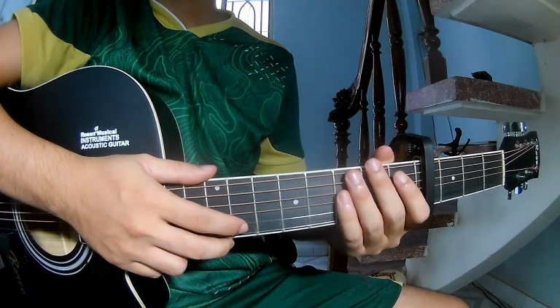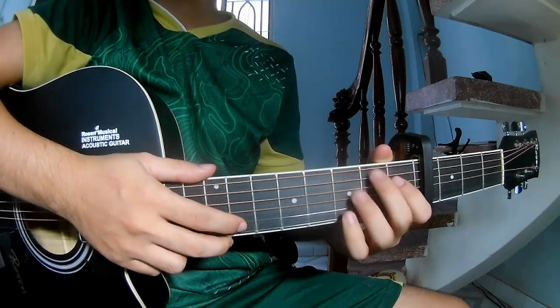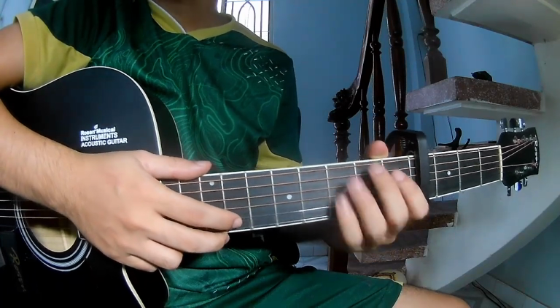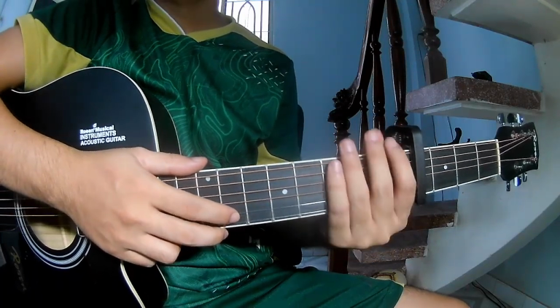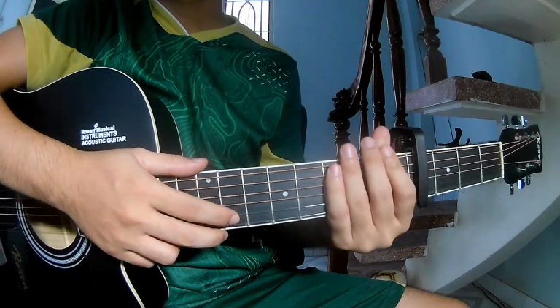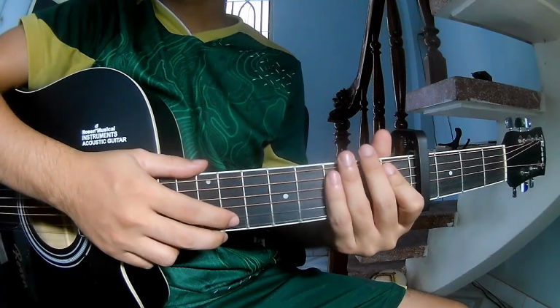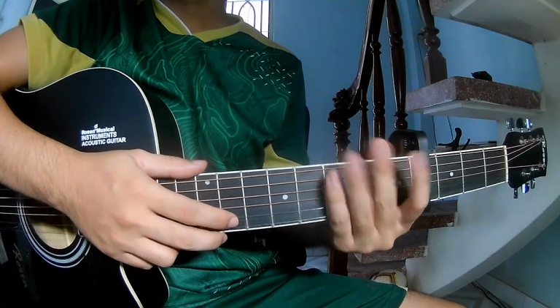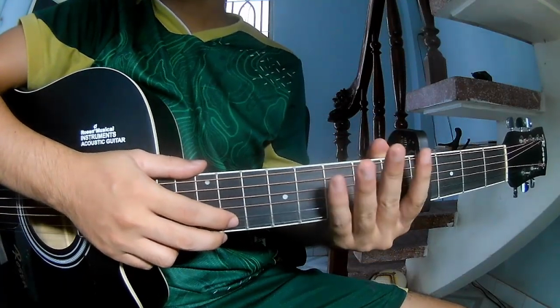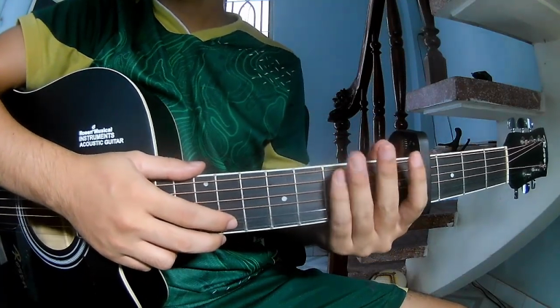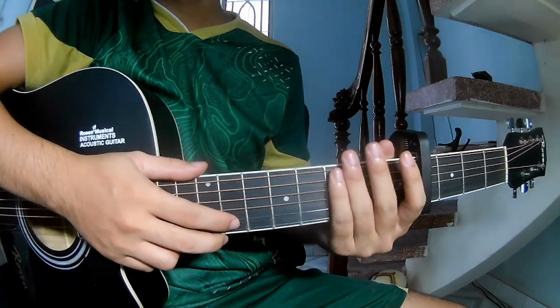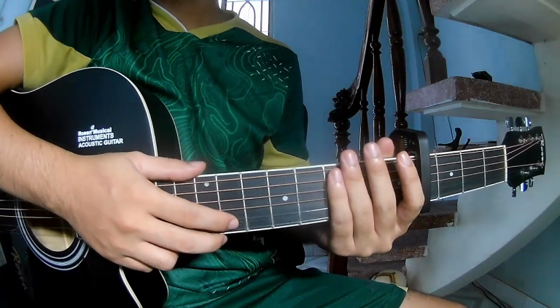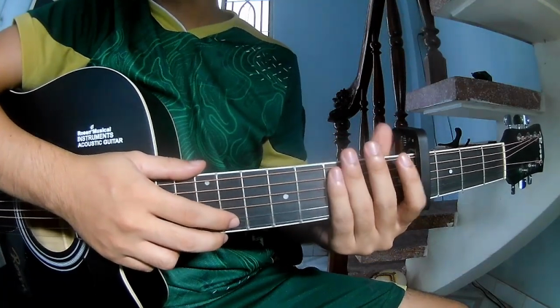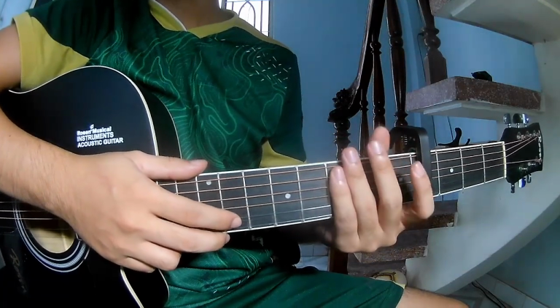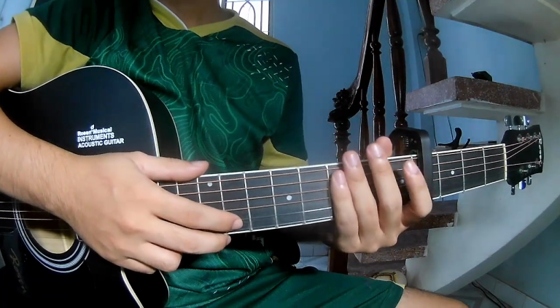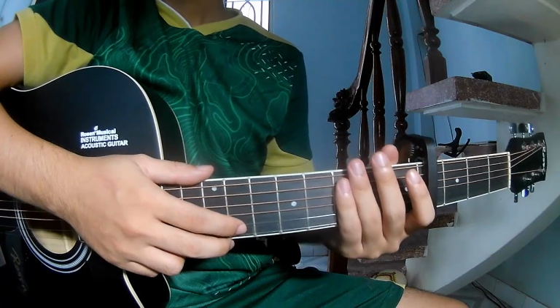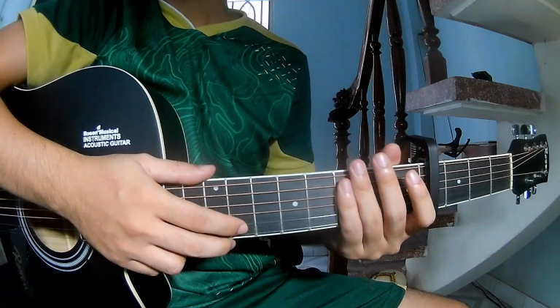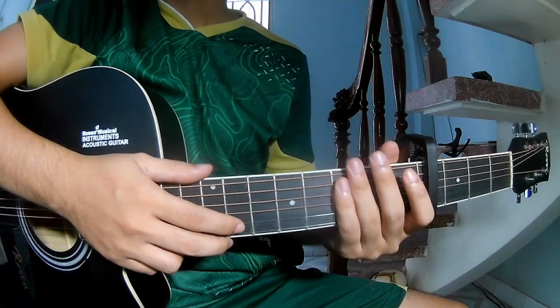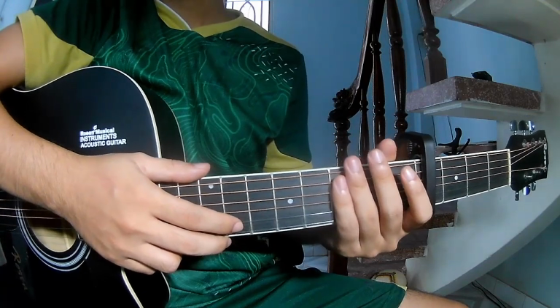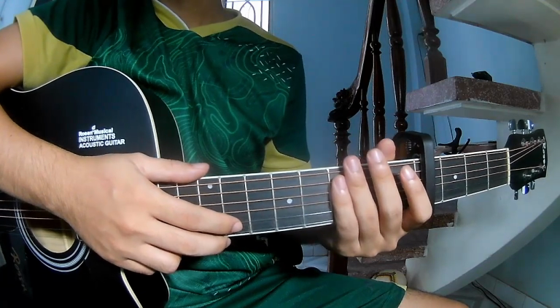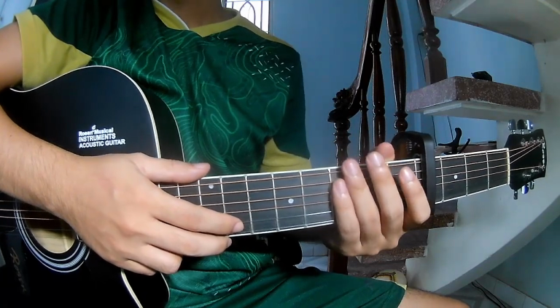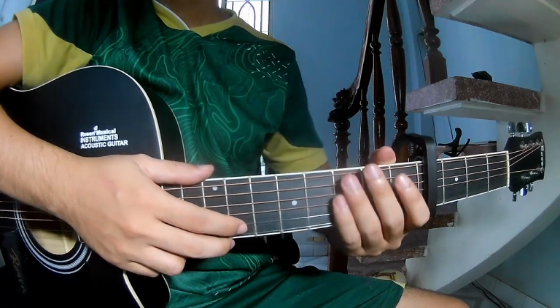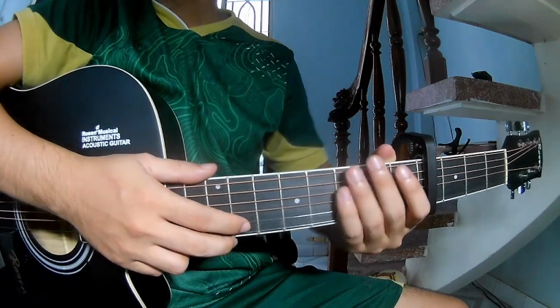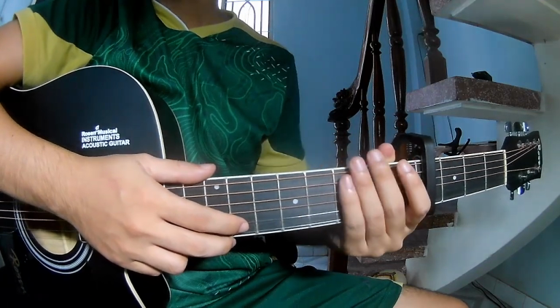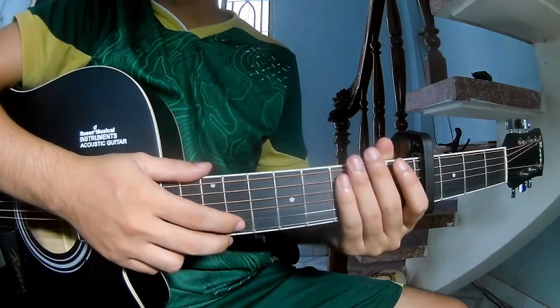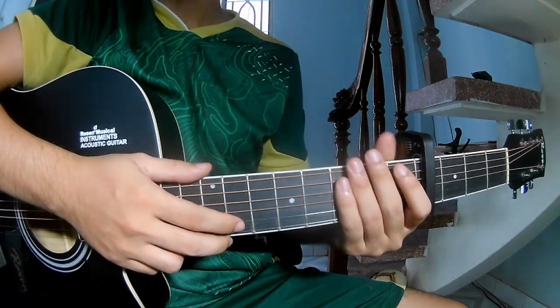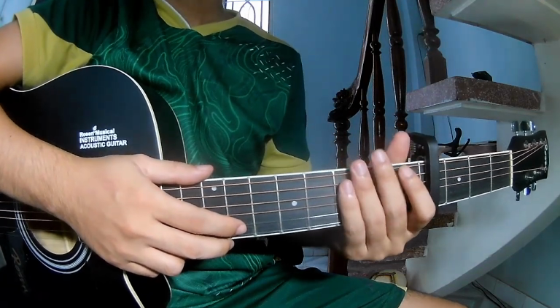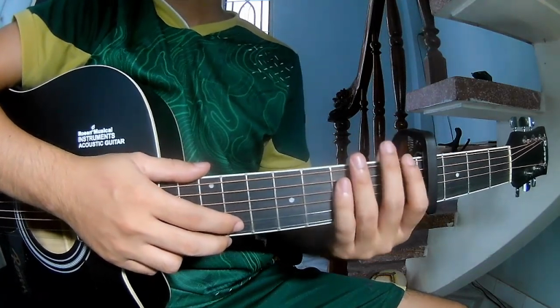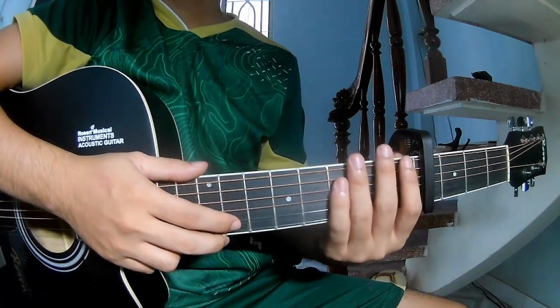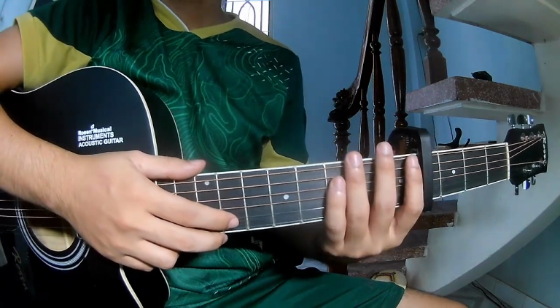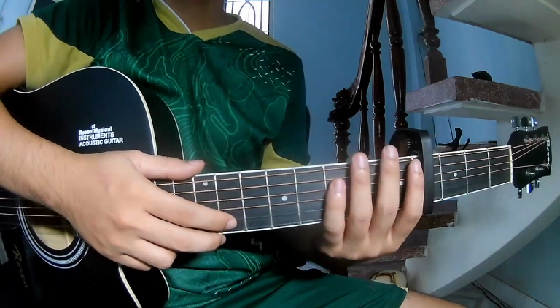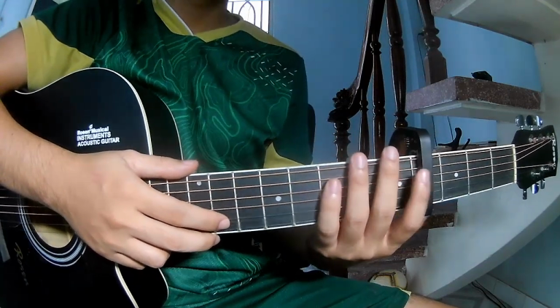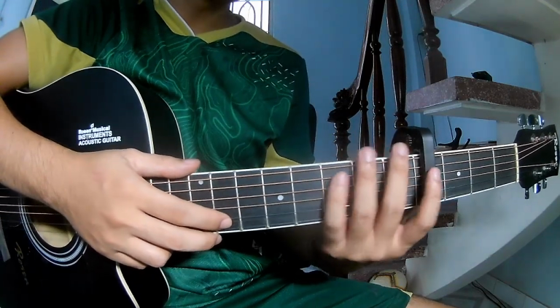Hi everyone, today I will share how to play guitar '4 in Love with Me' by Mockingway.